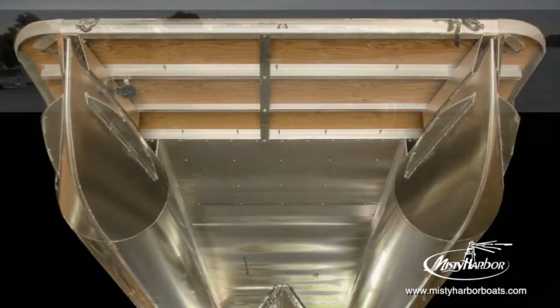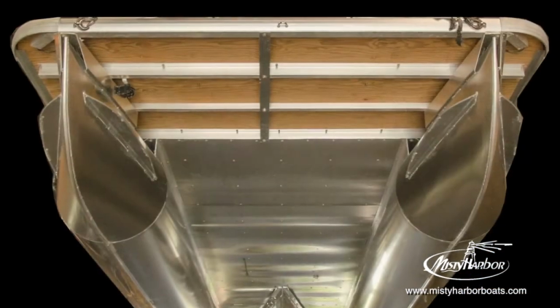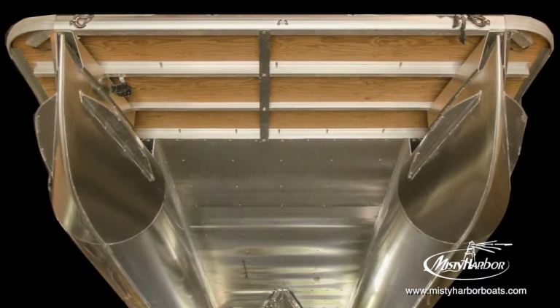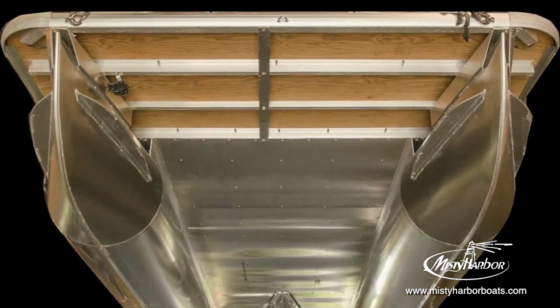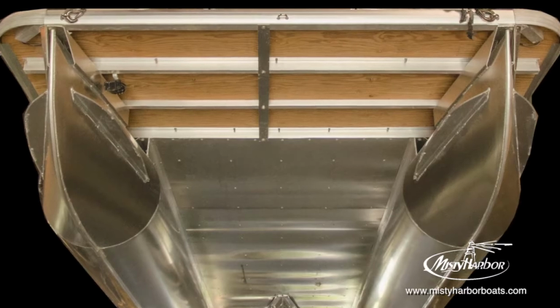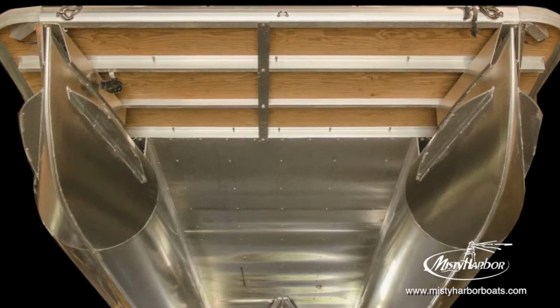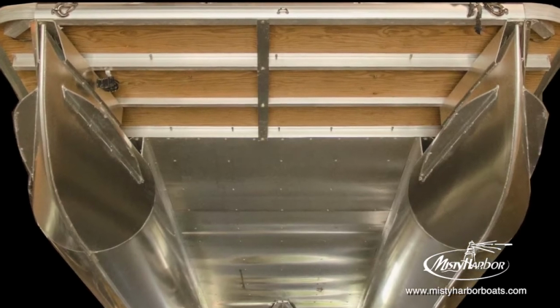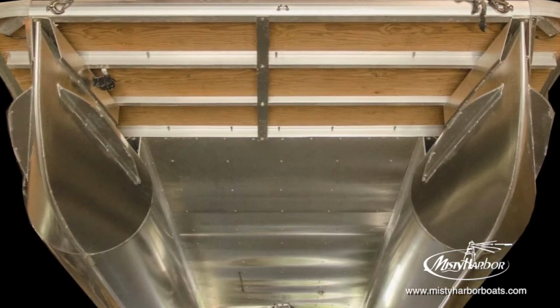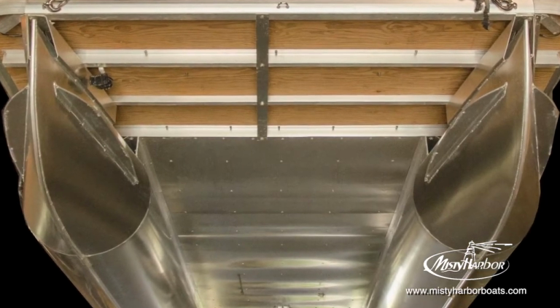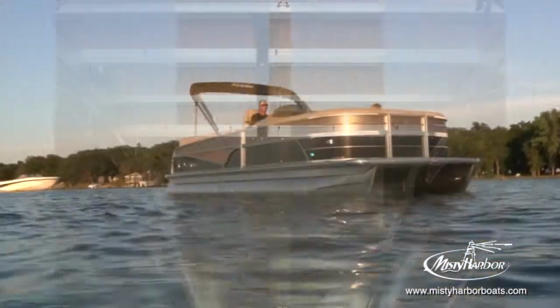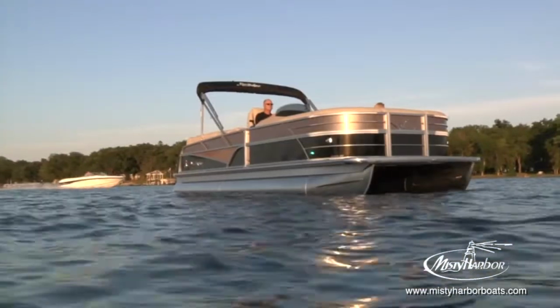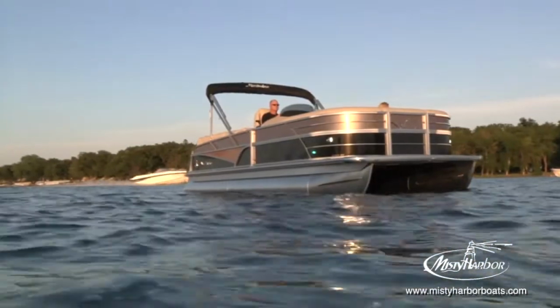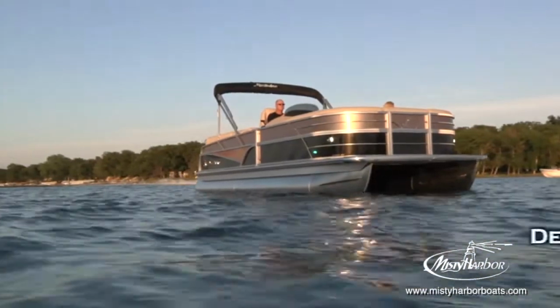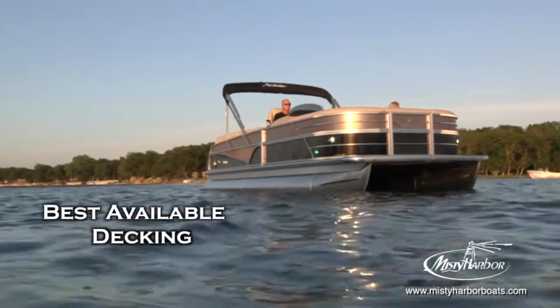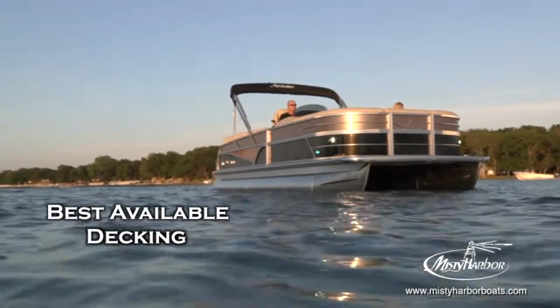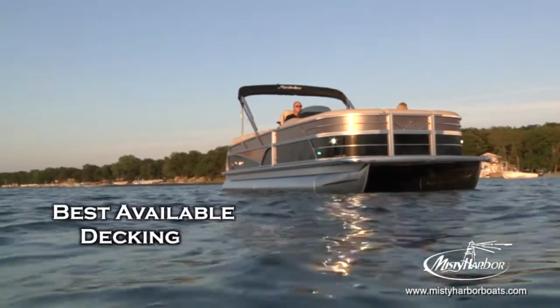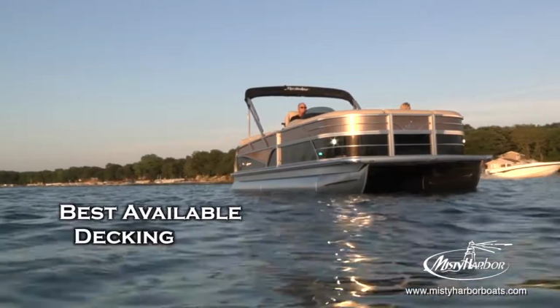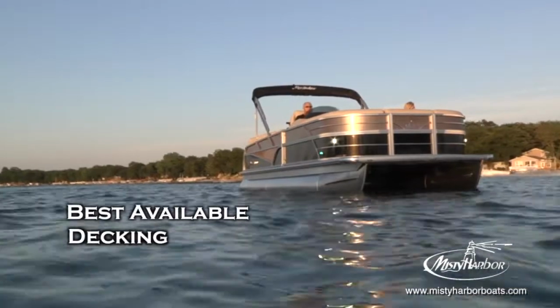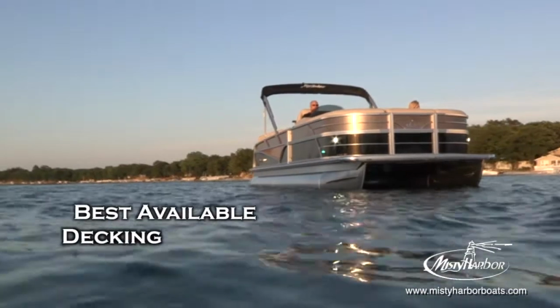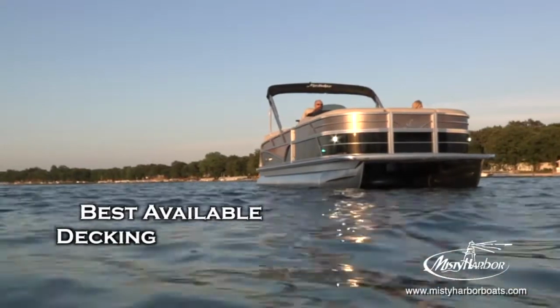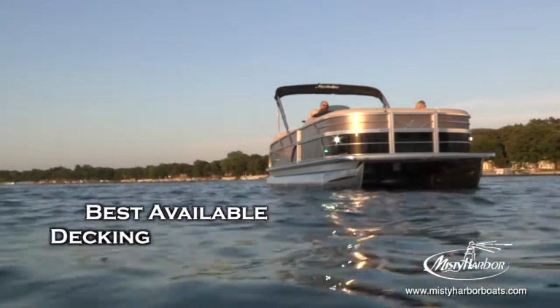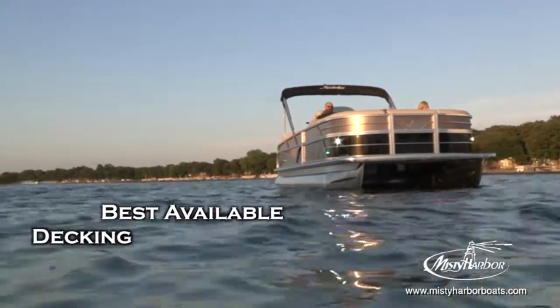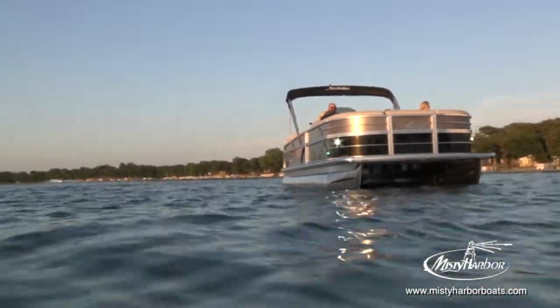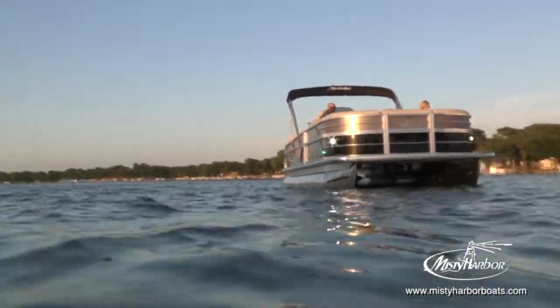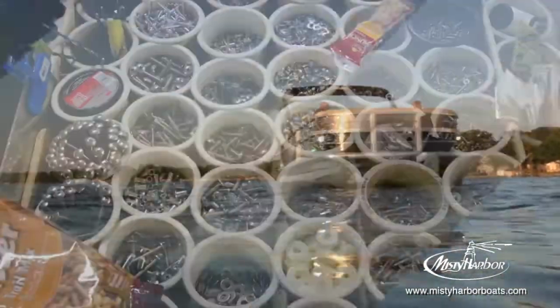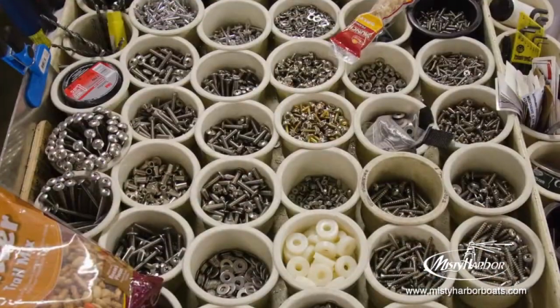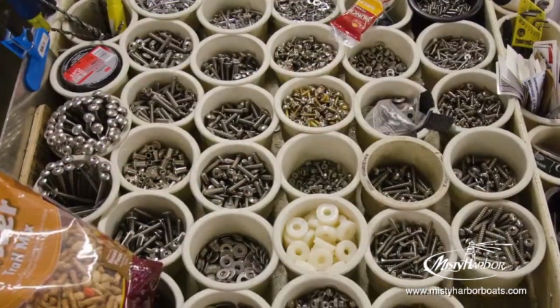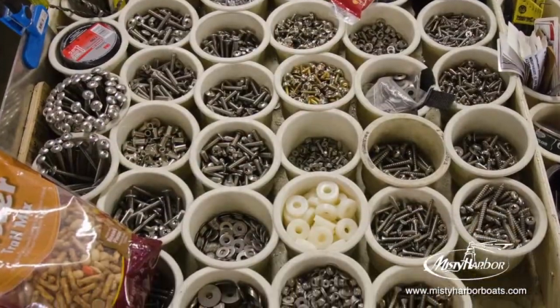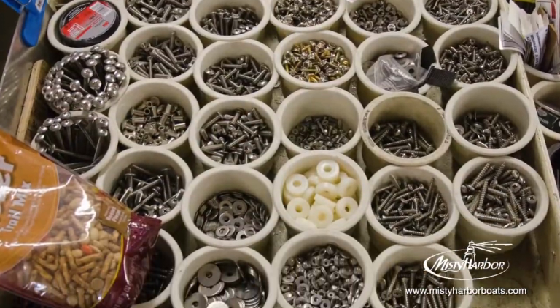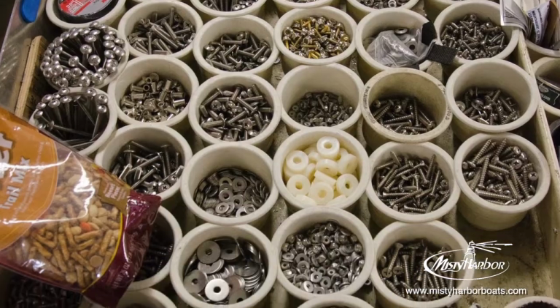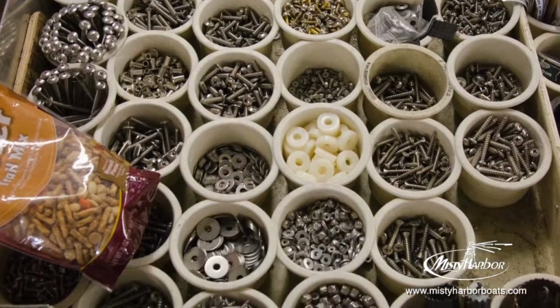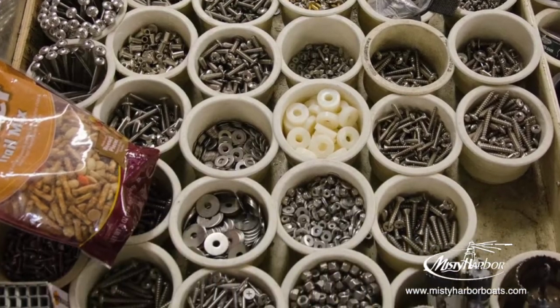Misty Harbor uses a 7-layer, kiln-dried, marine-grade, ¾-inch plywood, which is the best available decking in the industry. Decks are secured using stainless steel bolts and nuts to maintain a secure and tightly fit deck.